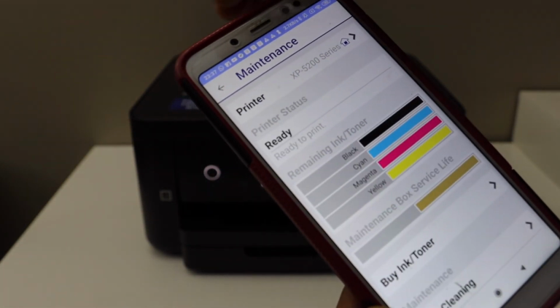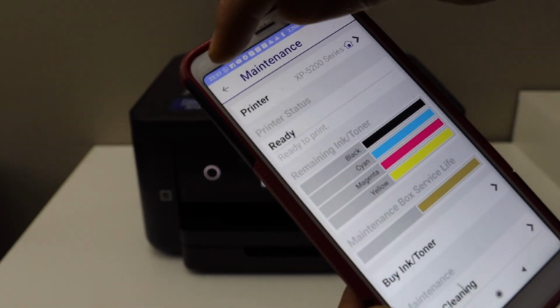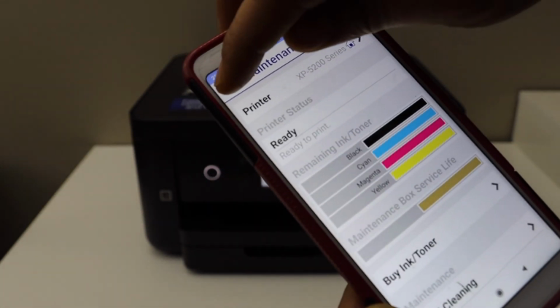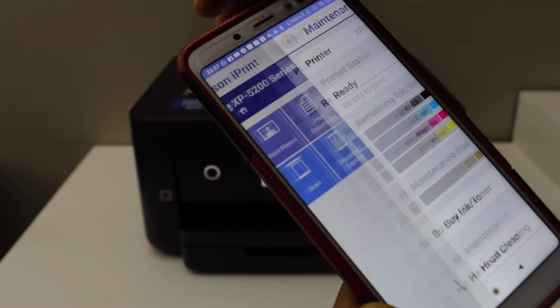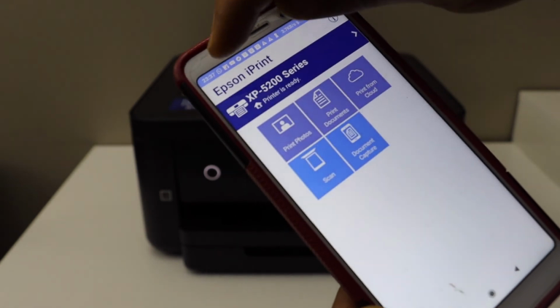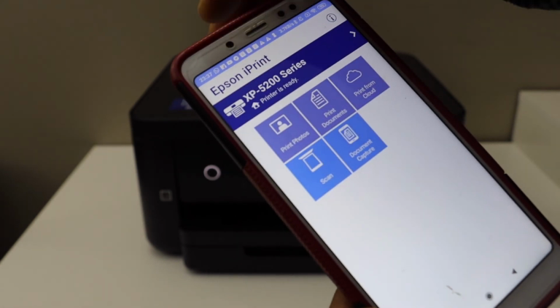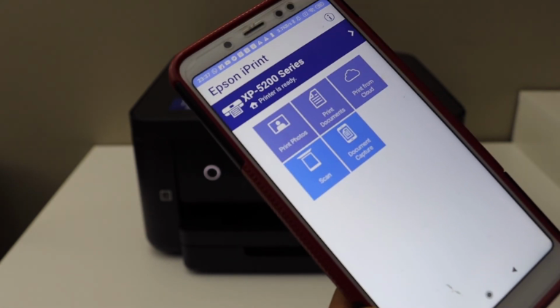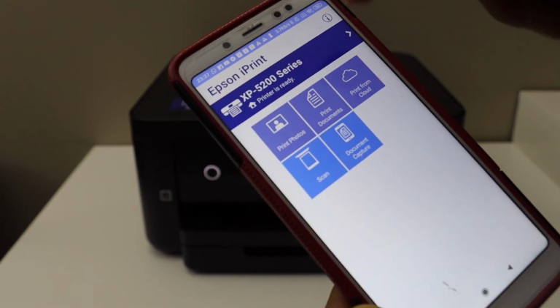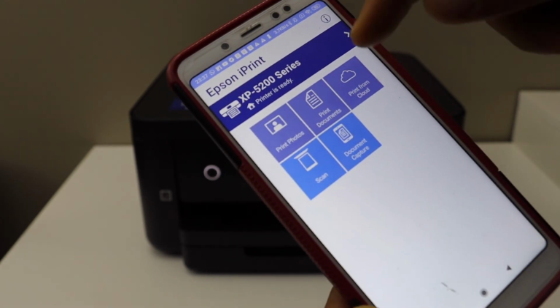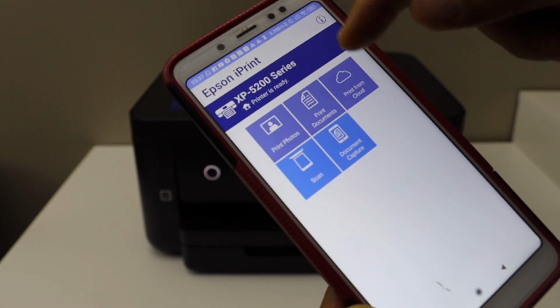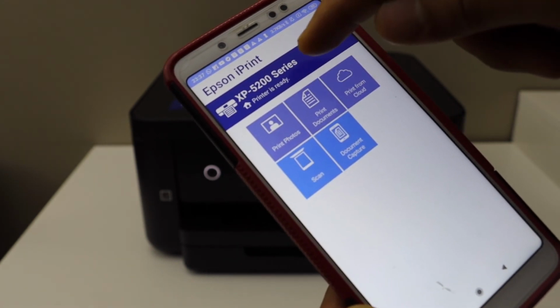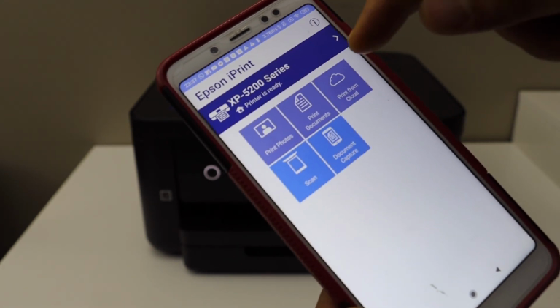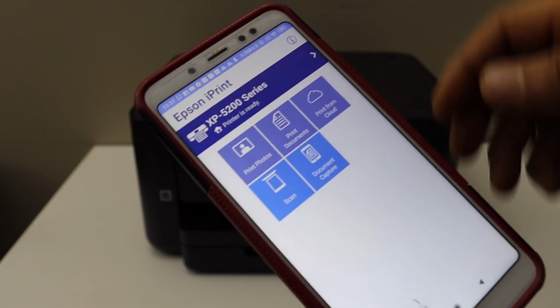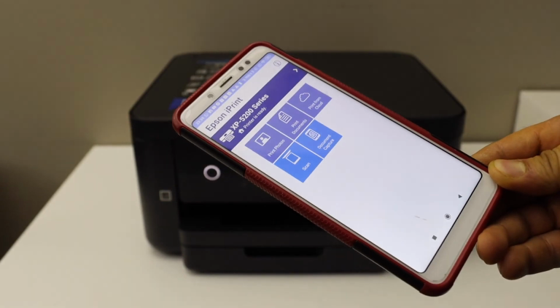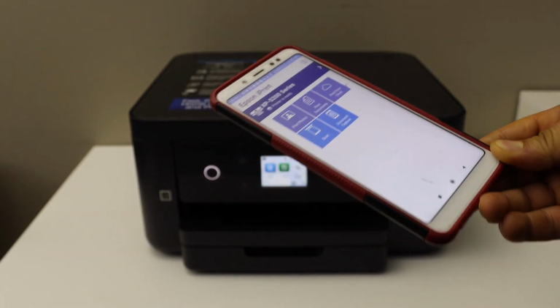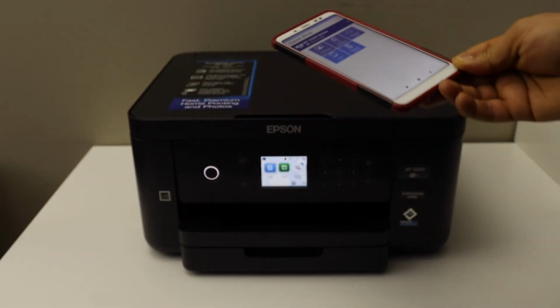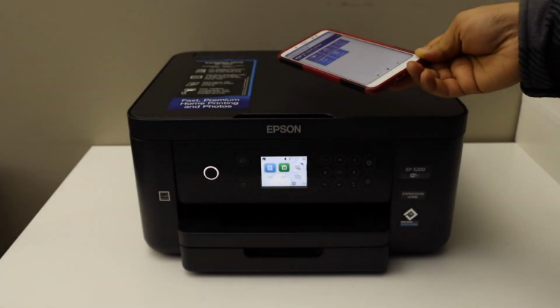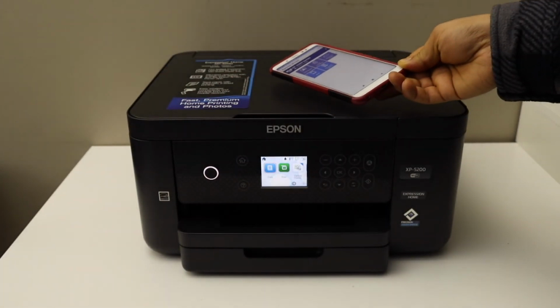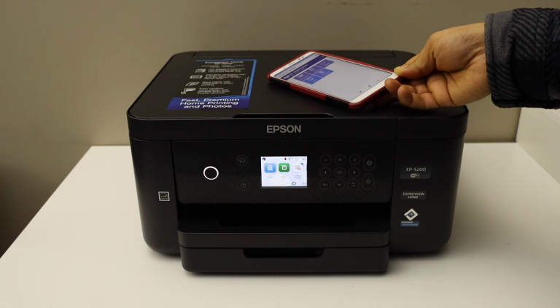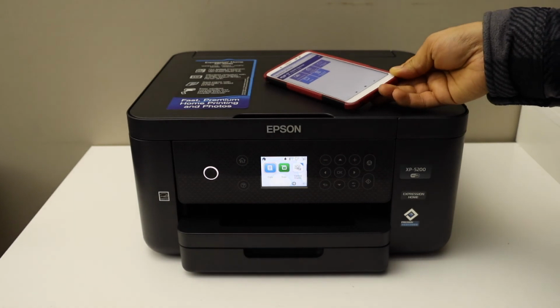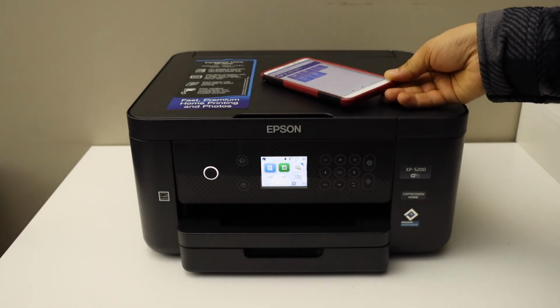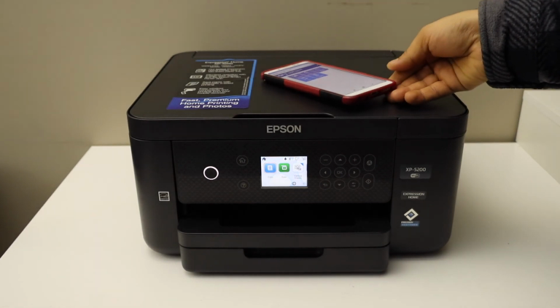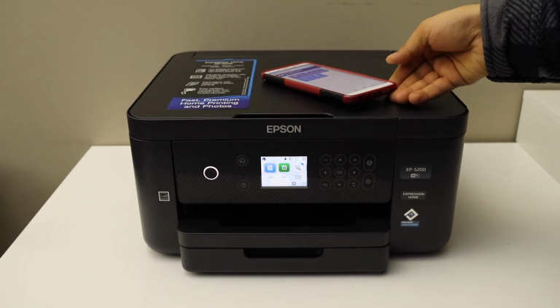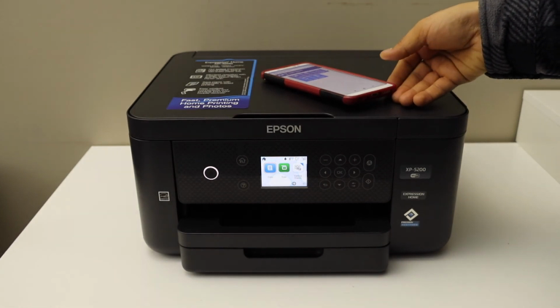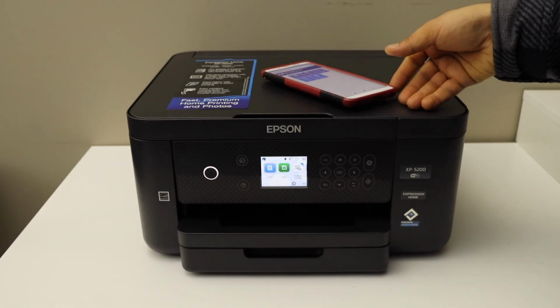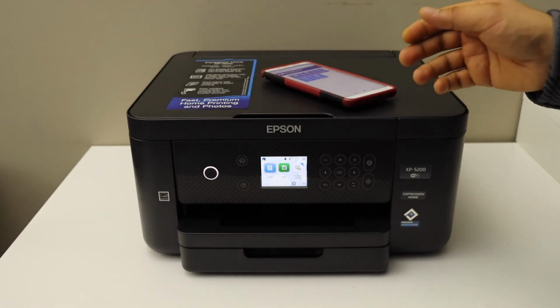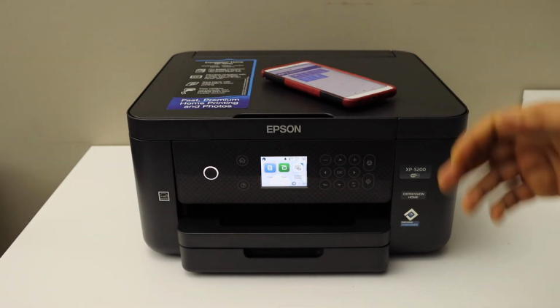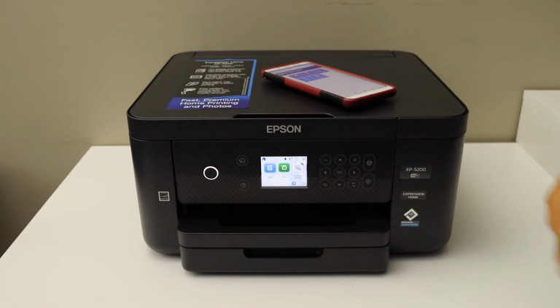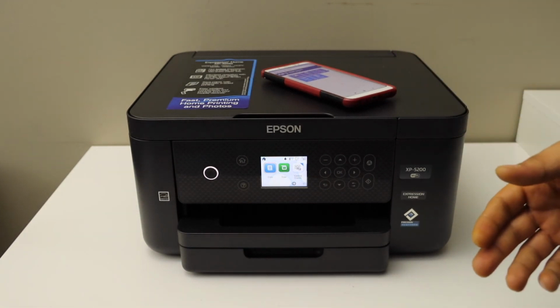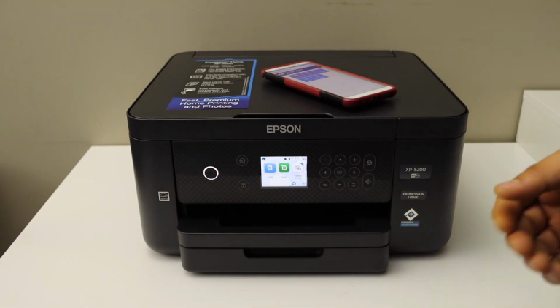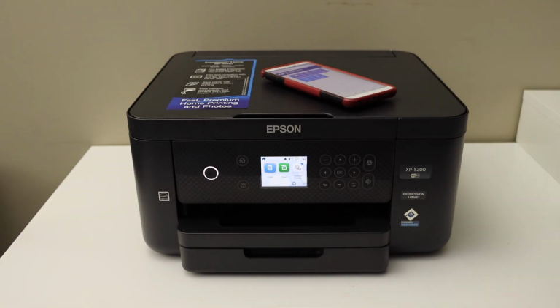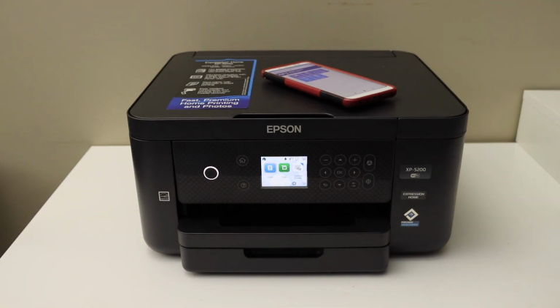If you go back you should be able to see your printer details. We are now ready to use it for wireless printing and scanning. This is how you do the Wi-Fi setup of this printer — thanks for watching.